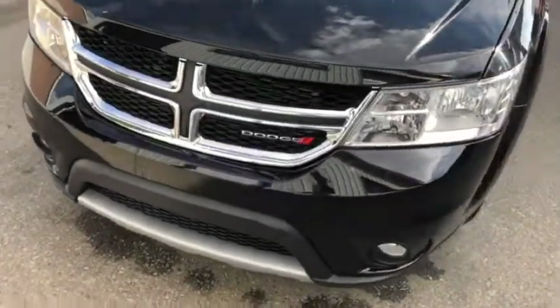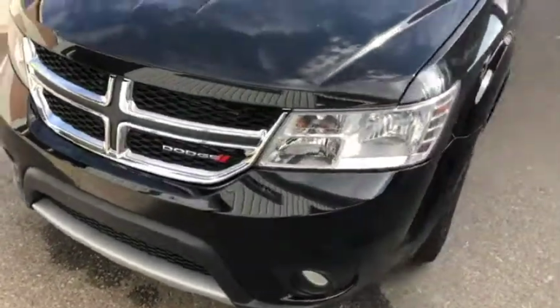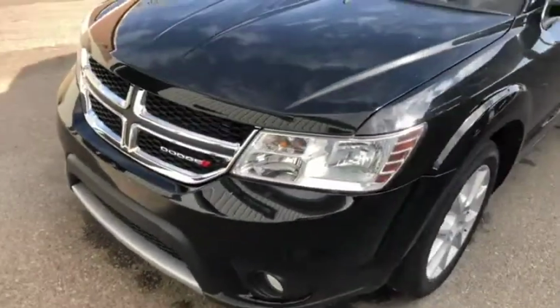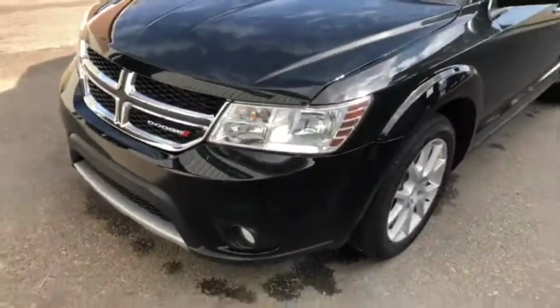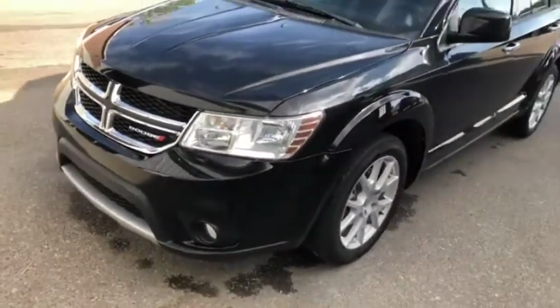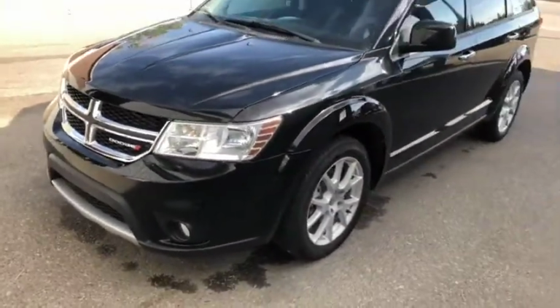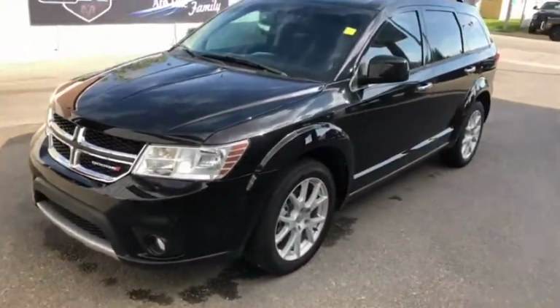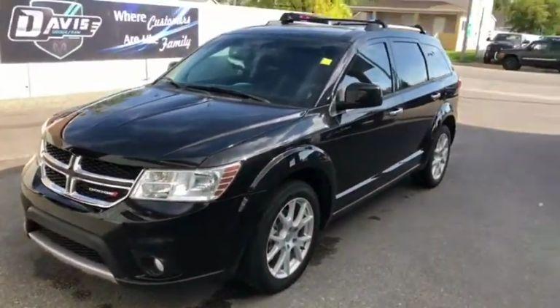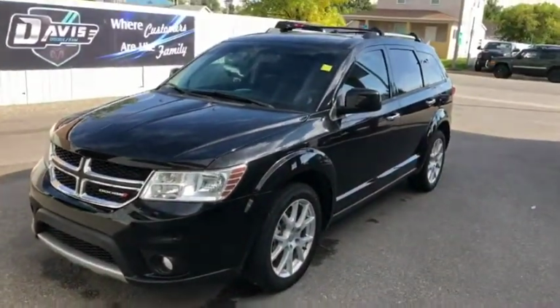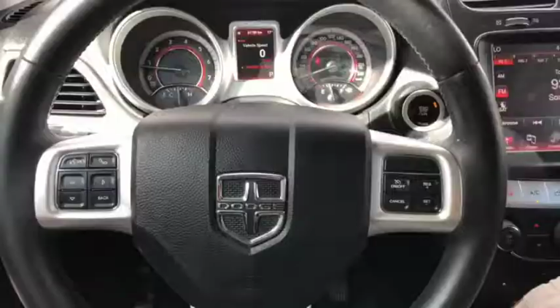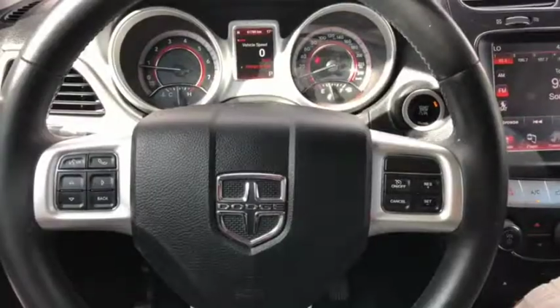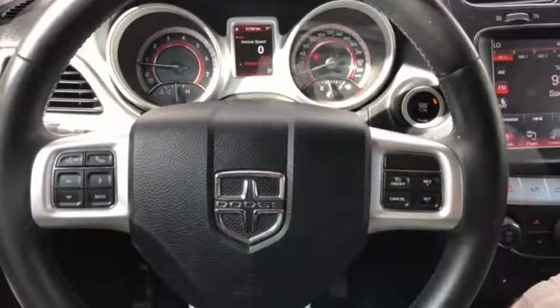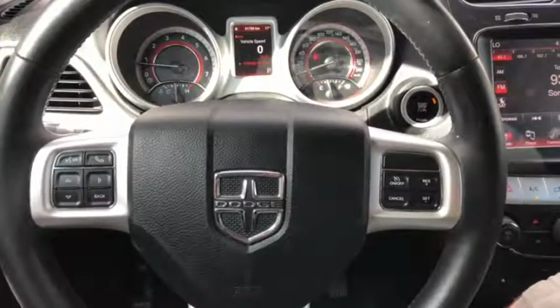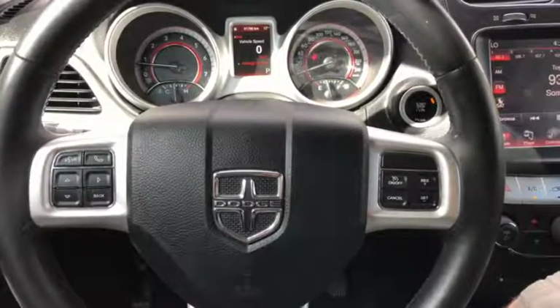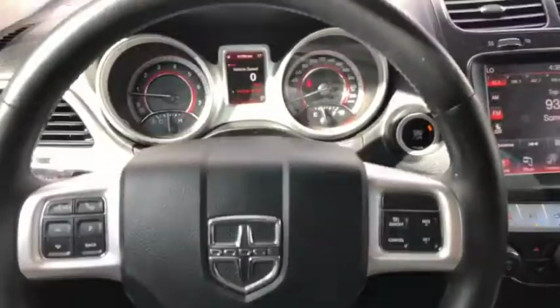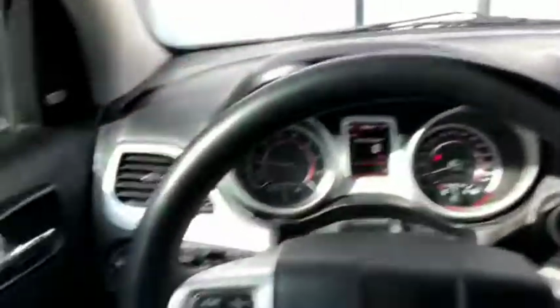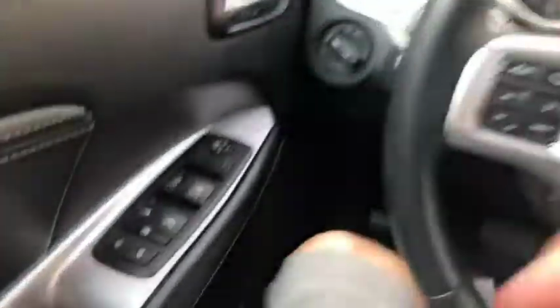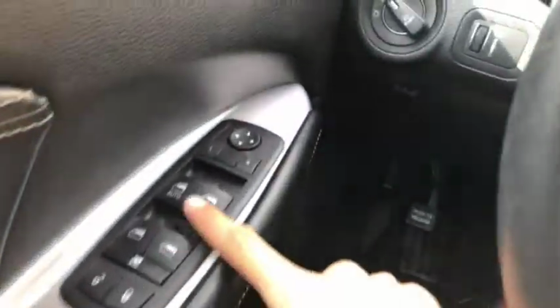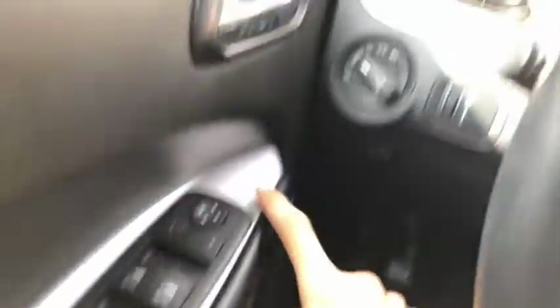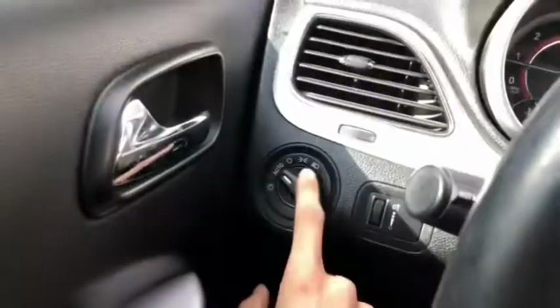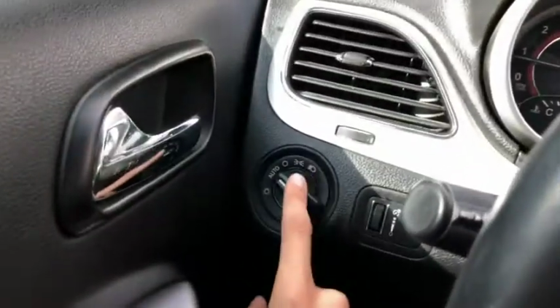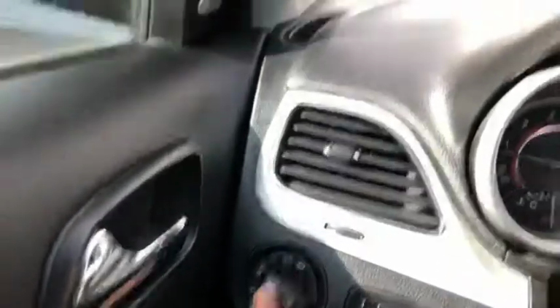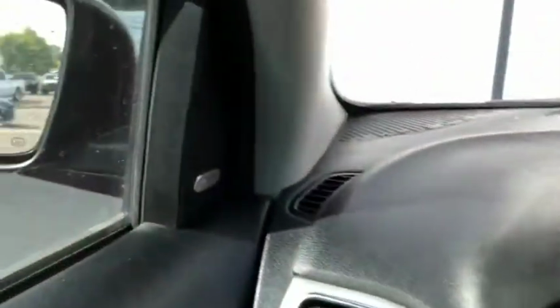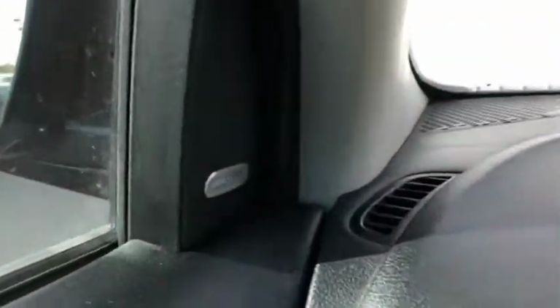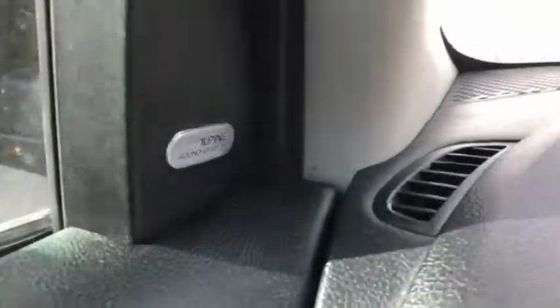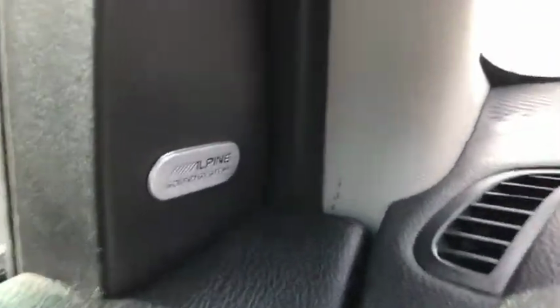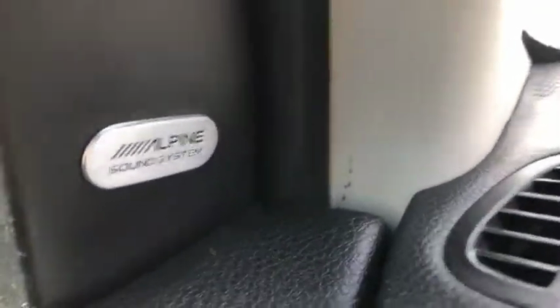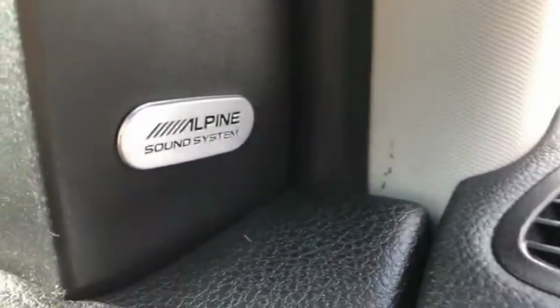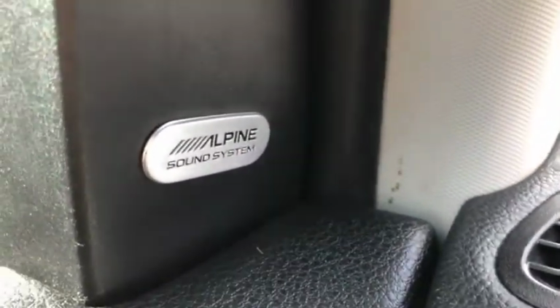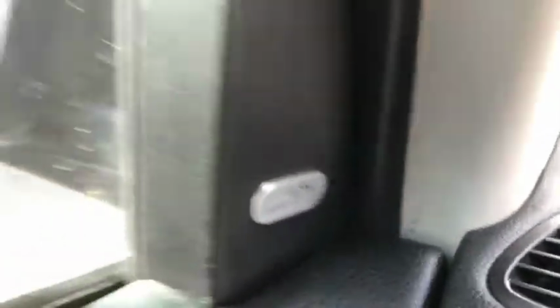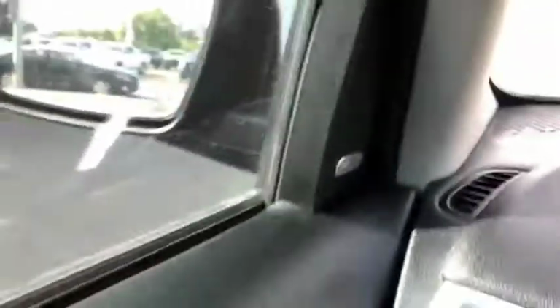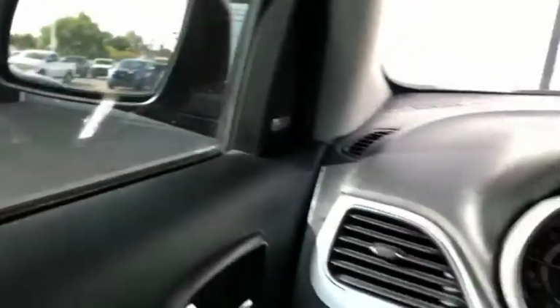Definitely not a bad looking RT Journey. Let's take a quick peek on the inside of it now. Sitting inside this 2015 Dodge Journey, you have power locks and windows, headlight controls up front. As you can tell from the badging on the side, it does come with the Alpine sound system.